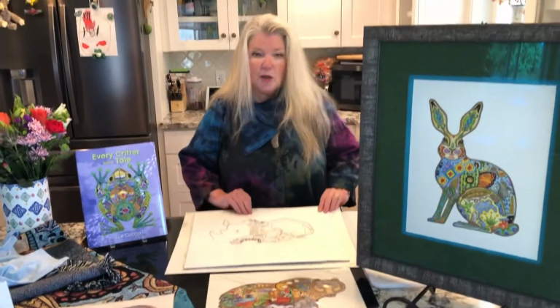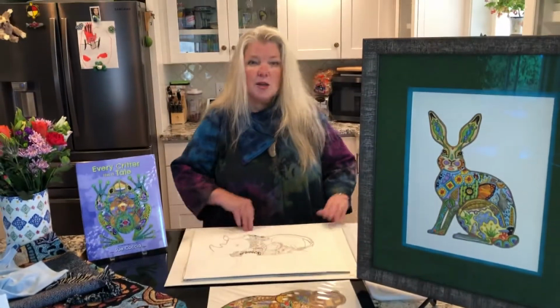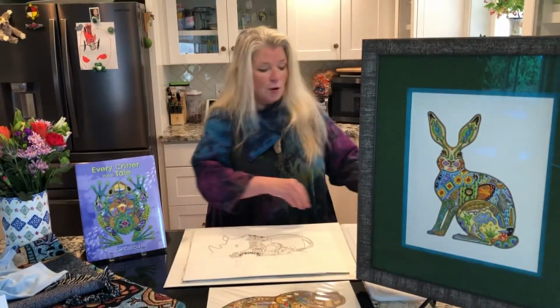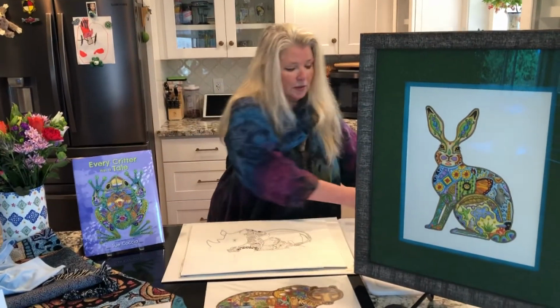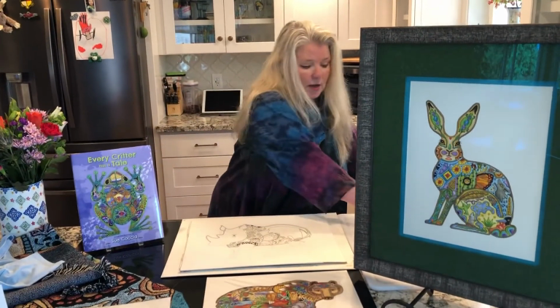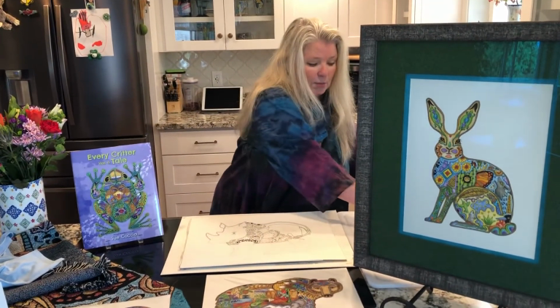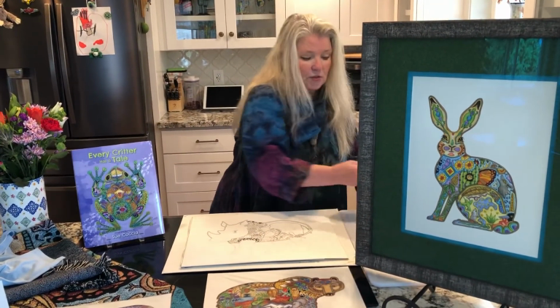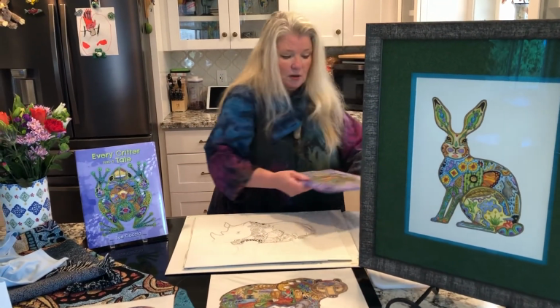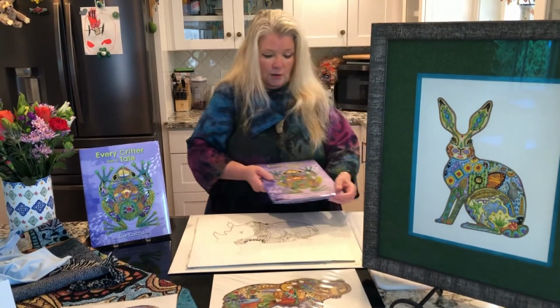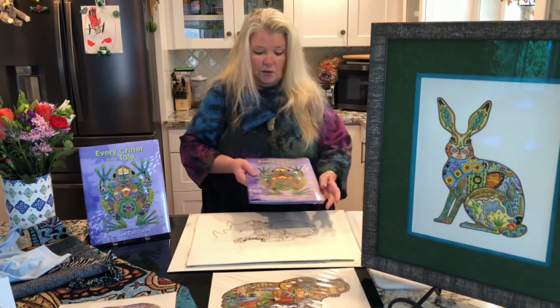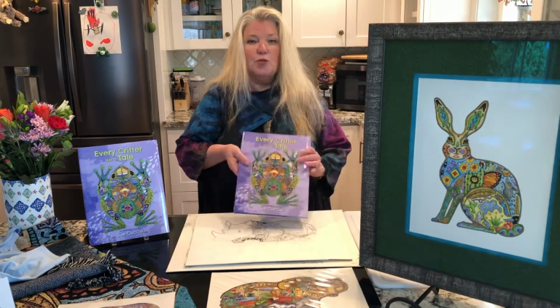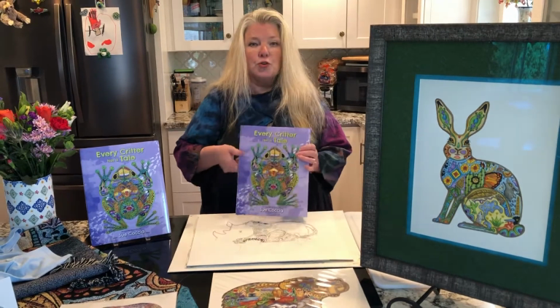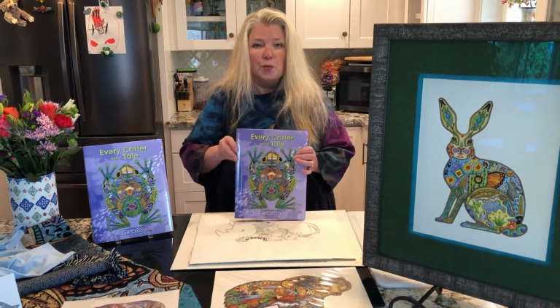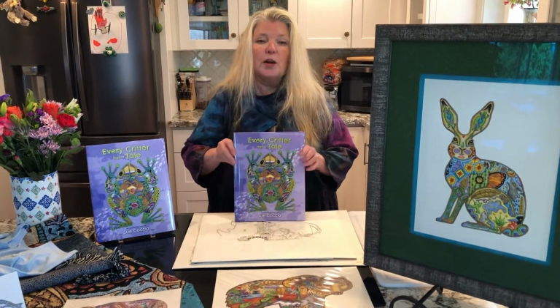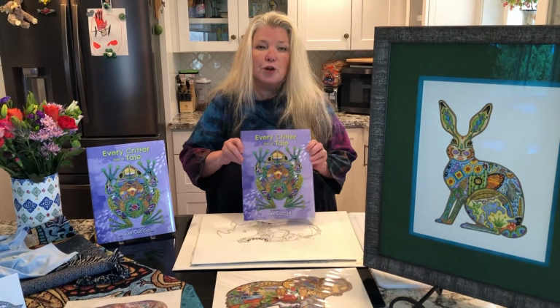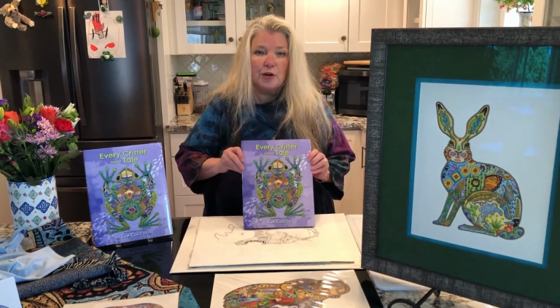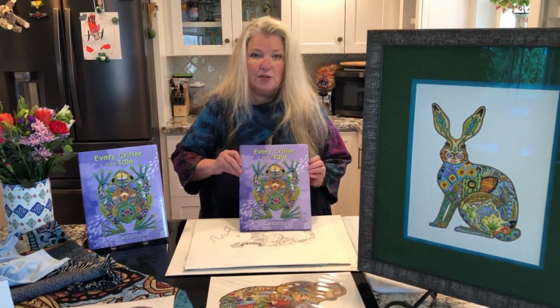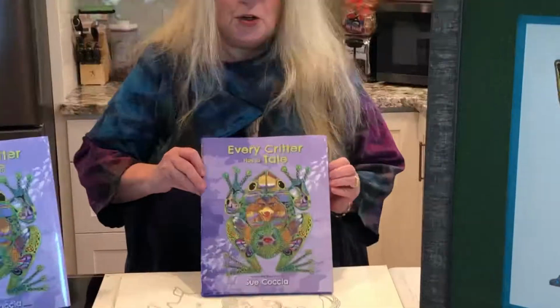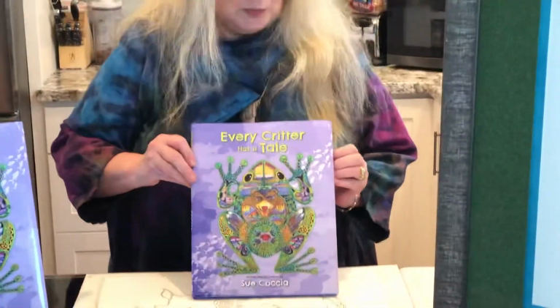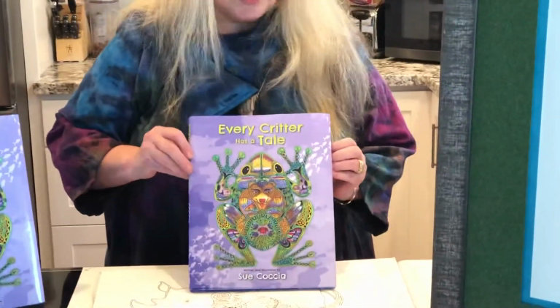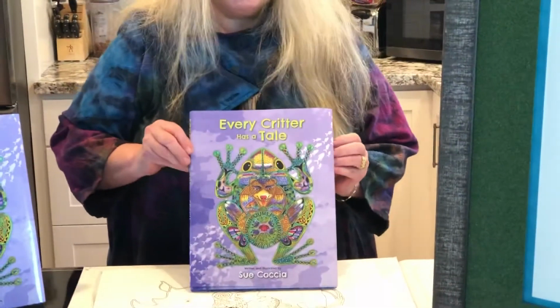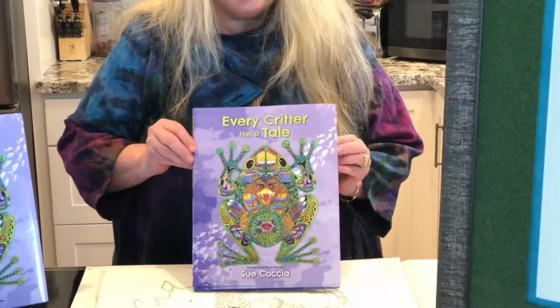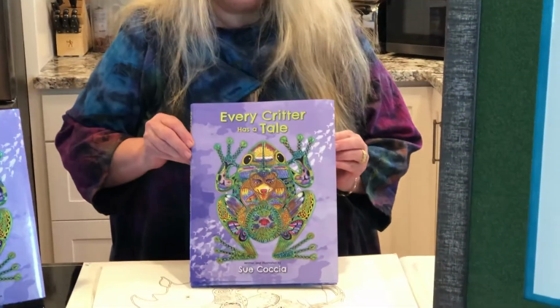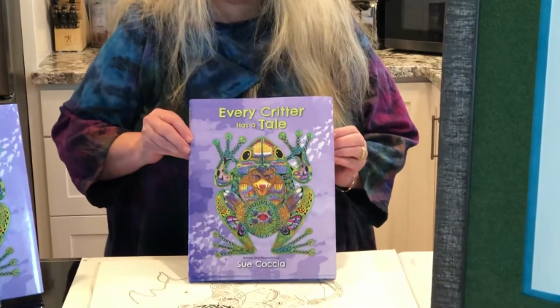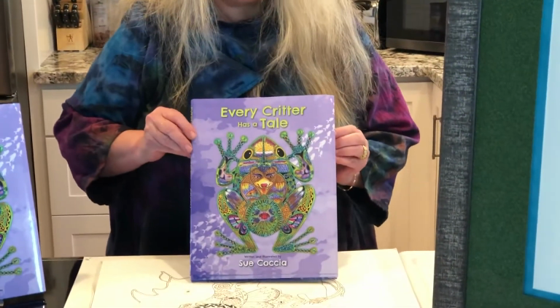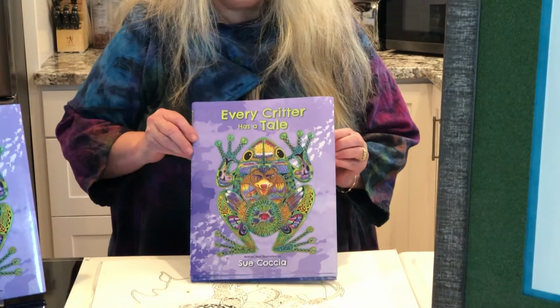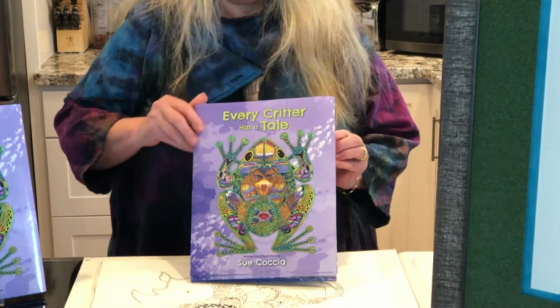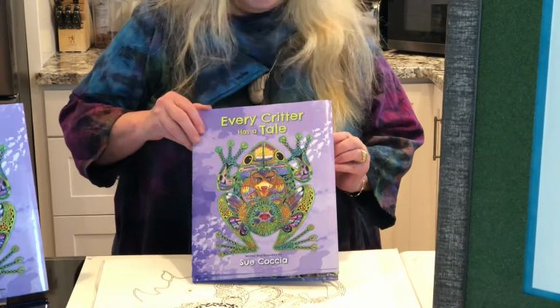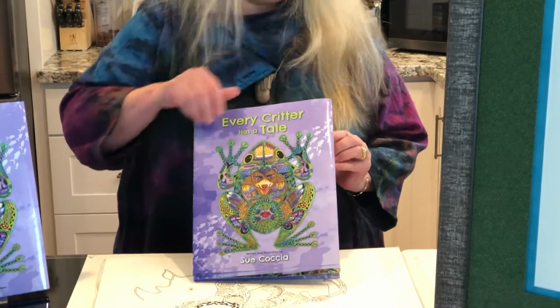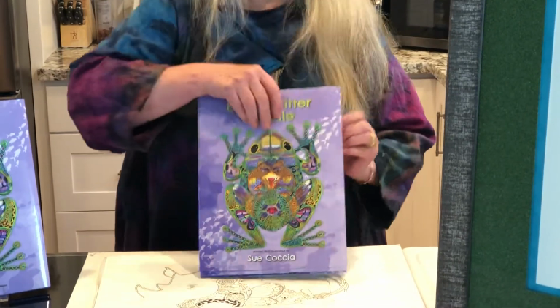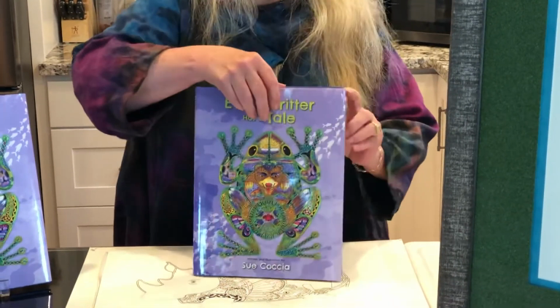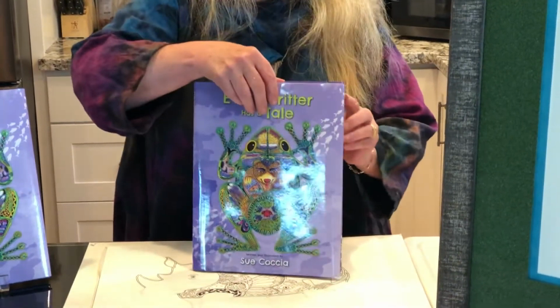The thing I'm most excited about is my new children's book, Every Critter Has a Tail. I'm both the illustrator and the author of the book.